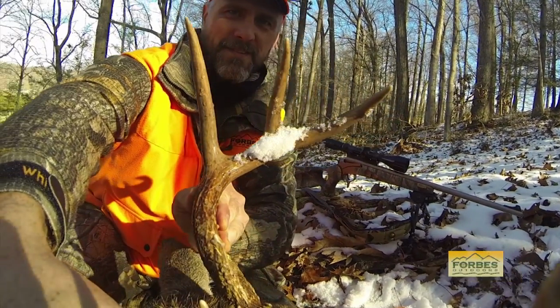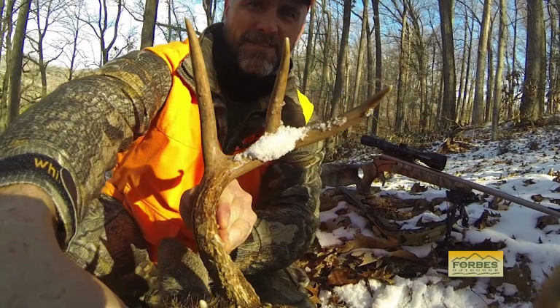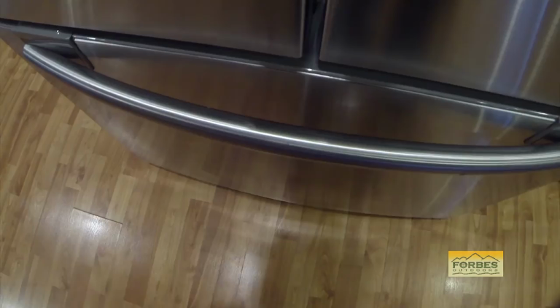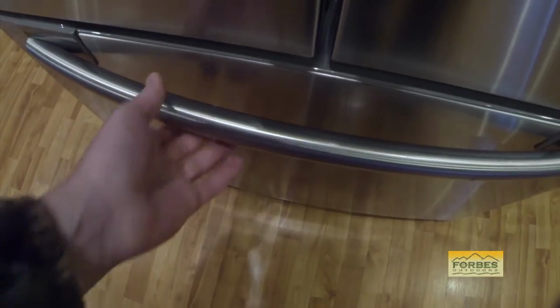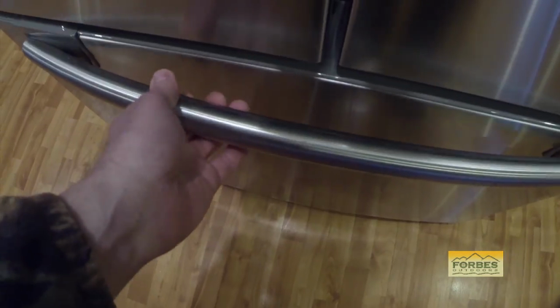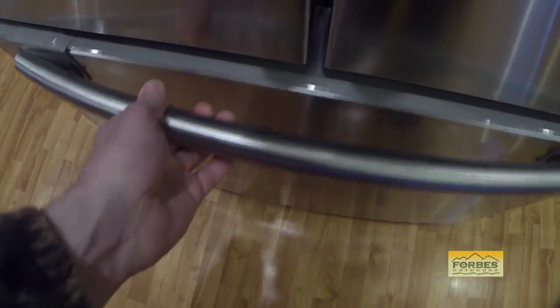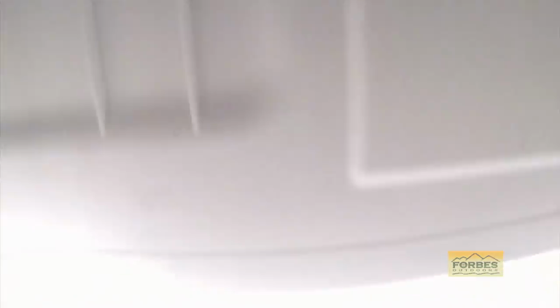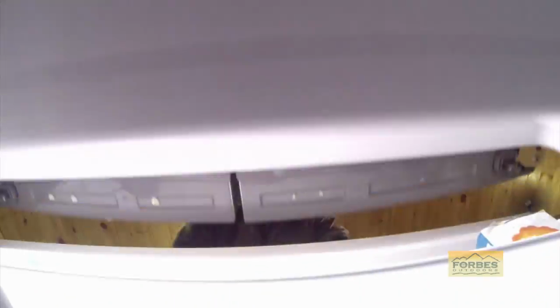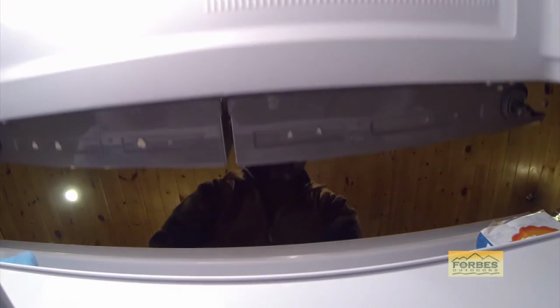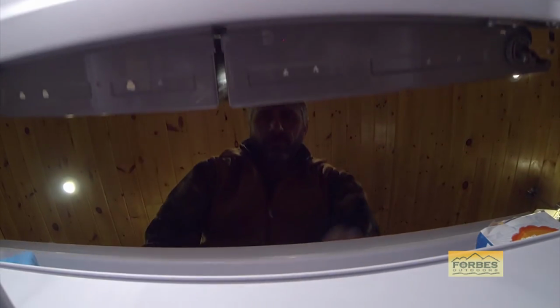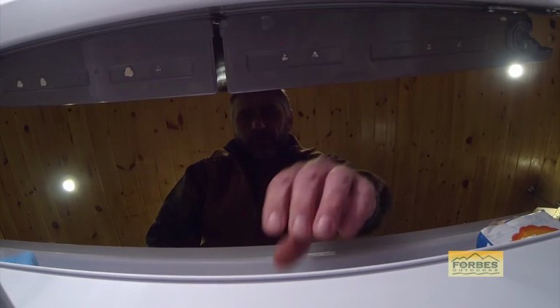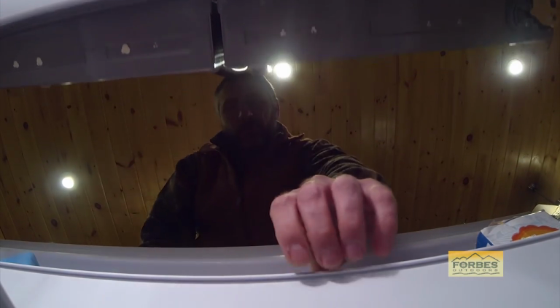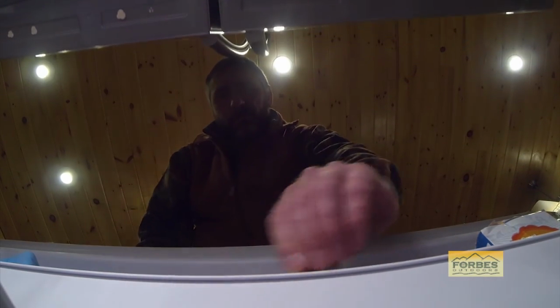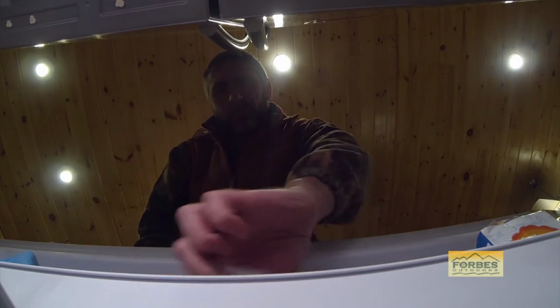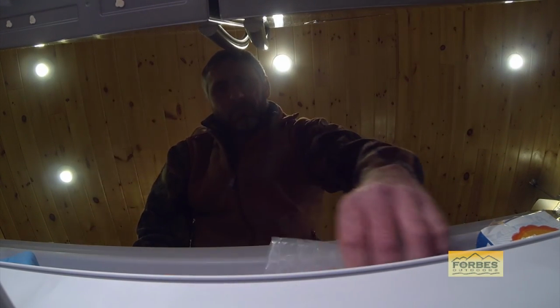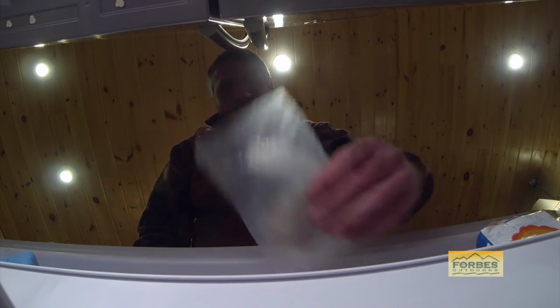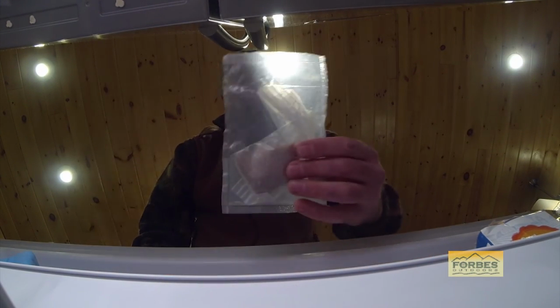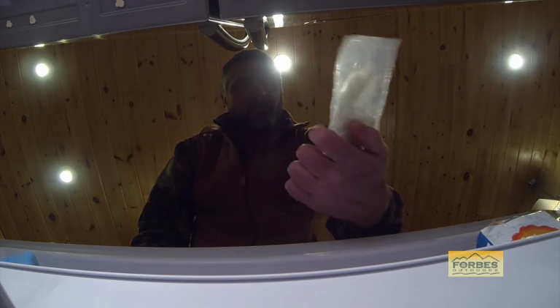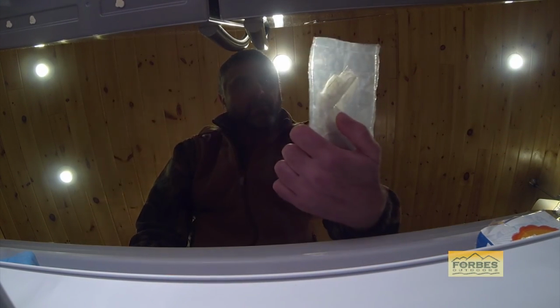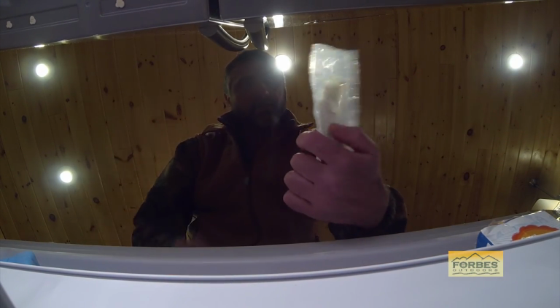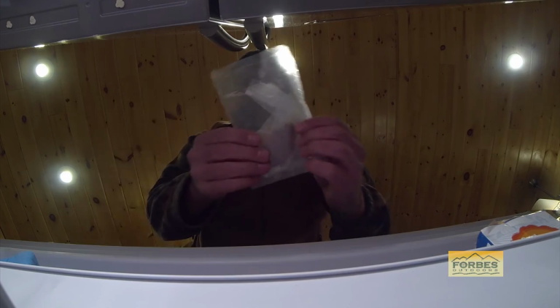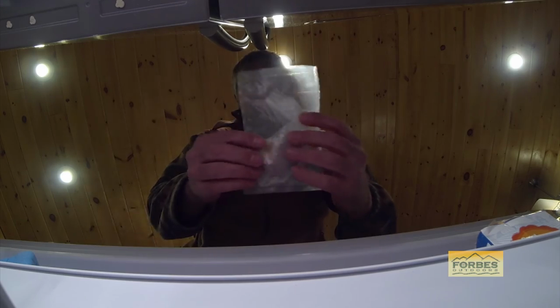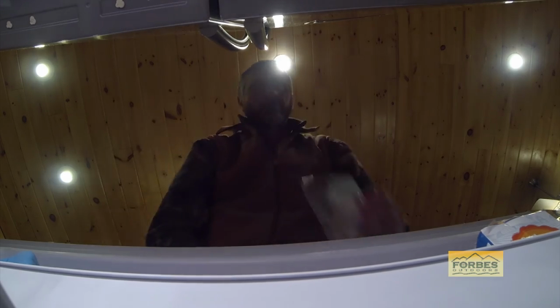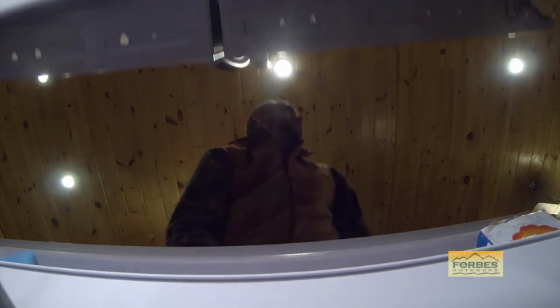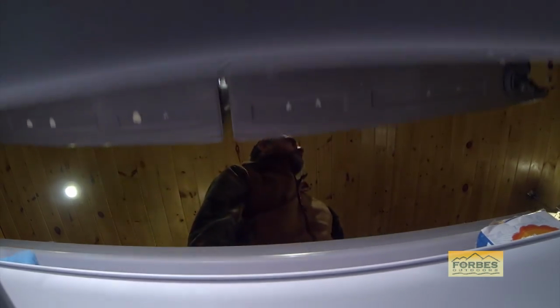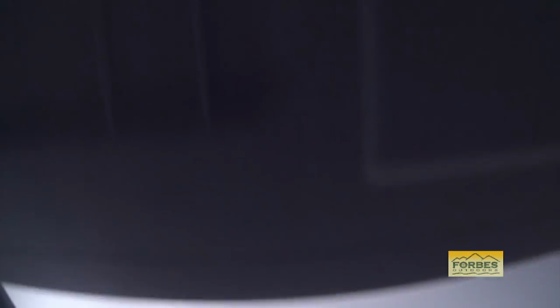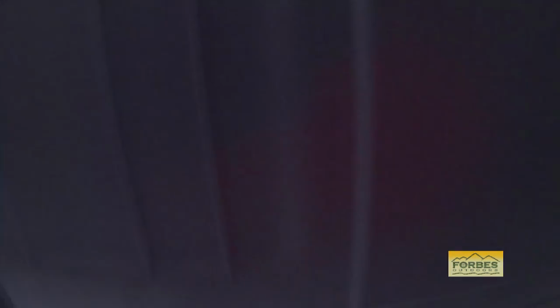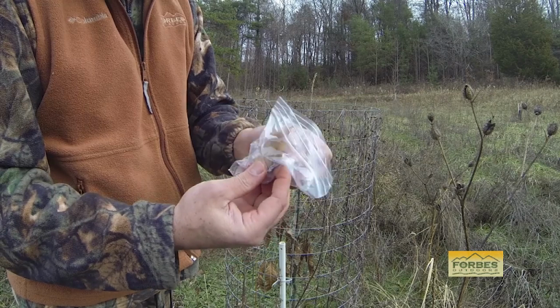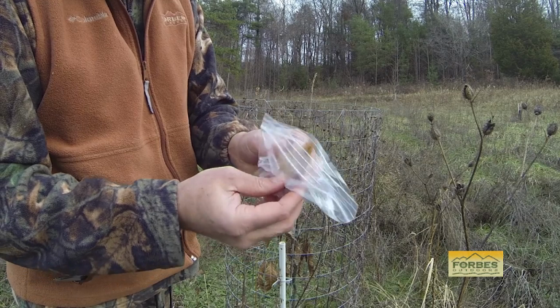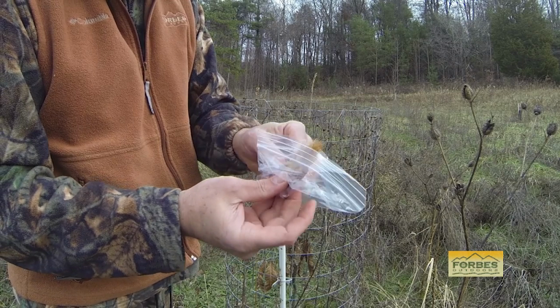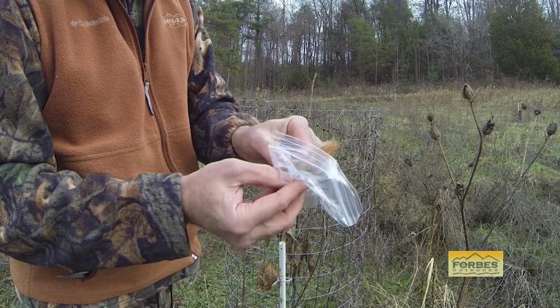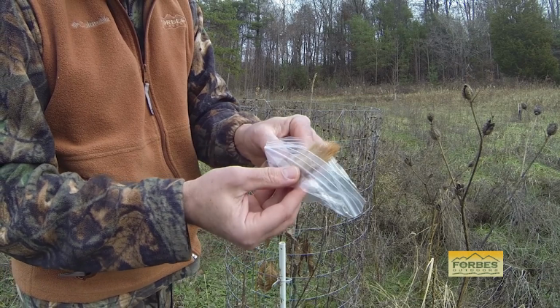Here's a quick tip. Never throw away the tarsal glands from a buck that is in rut. These glands are worth their weight in gold when you introduce them into a new hunting area, or if you save them for next year if you're going to hunt the same area again.